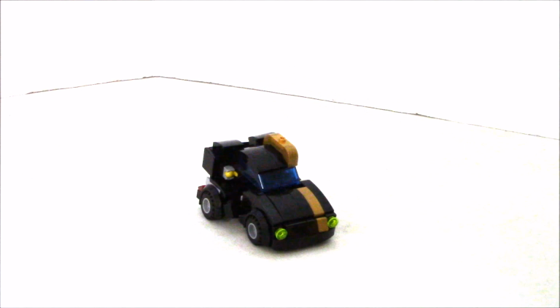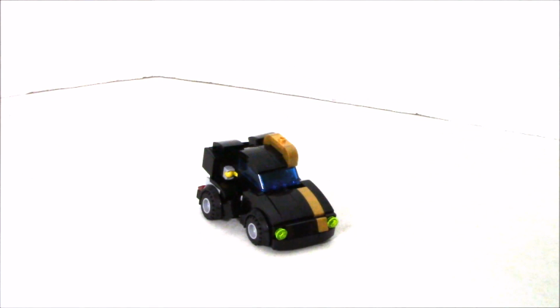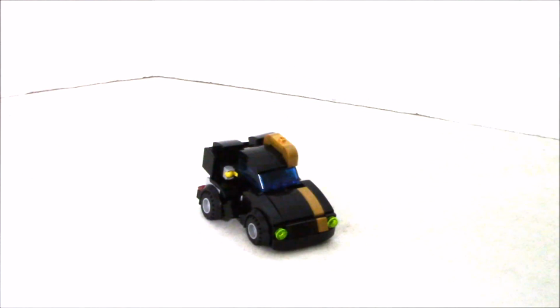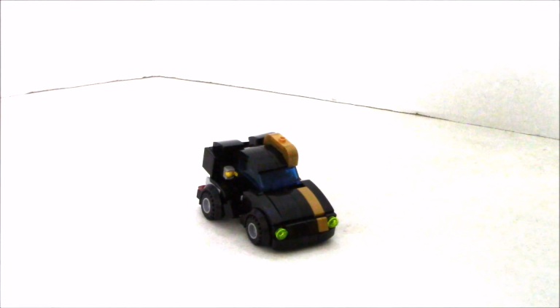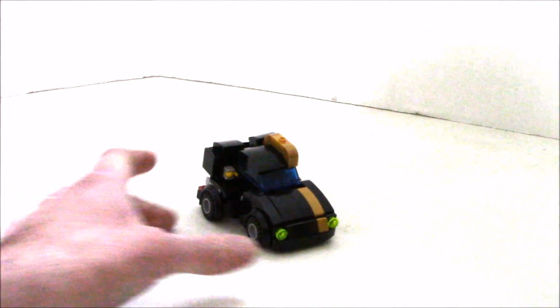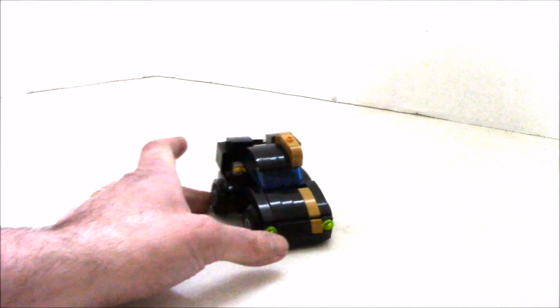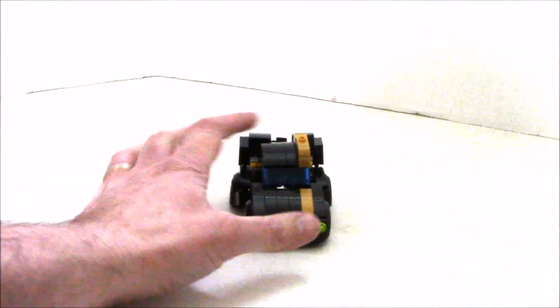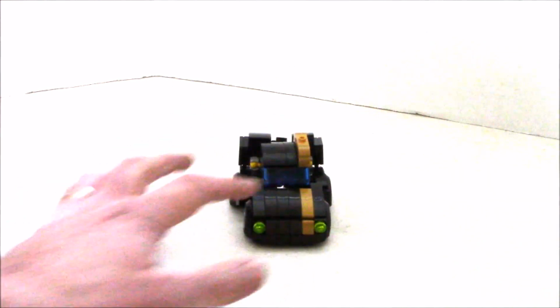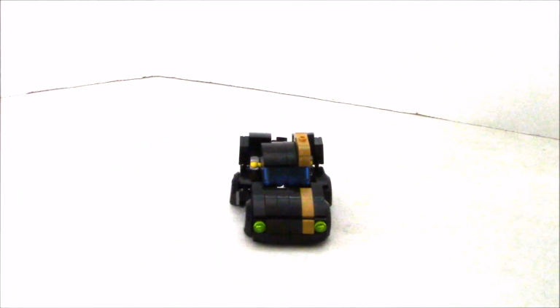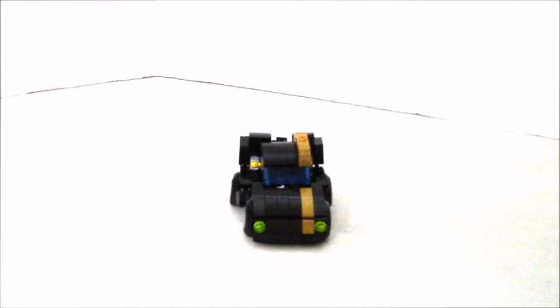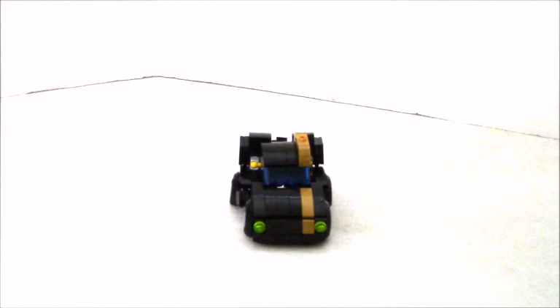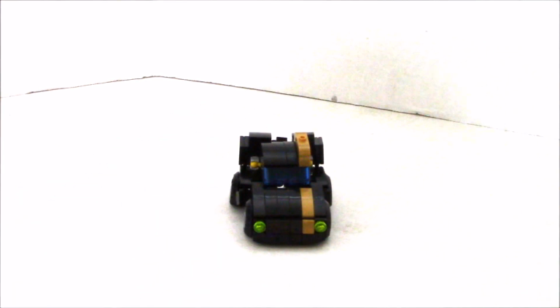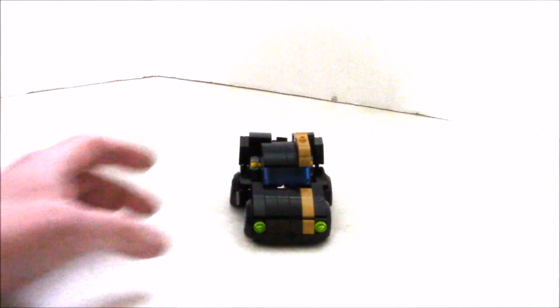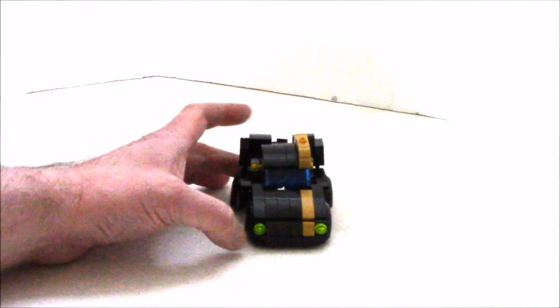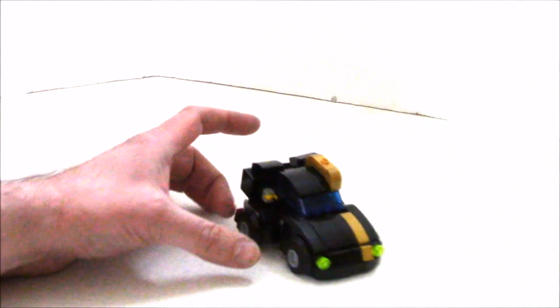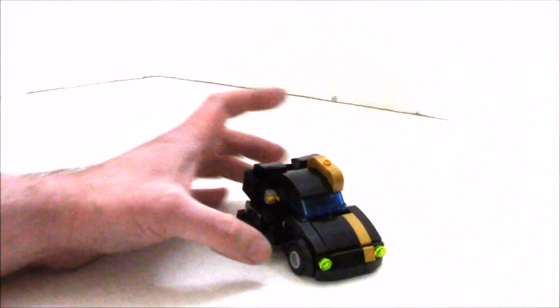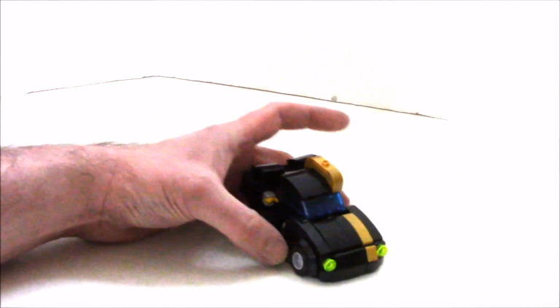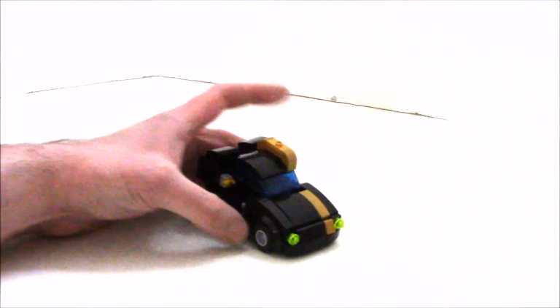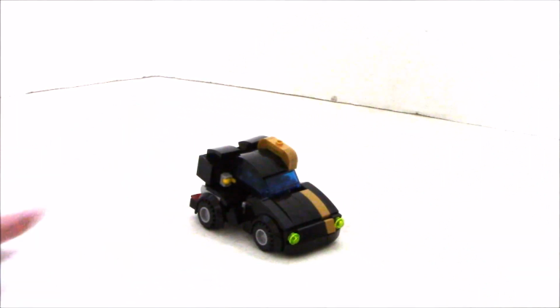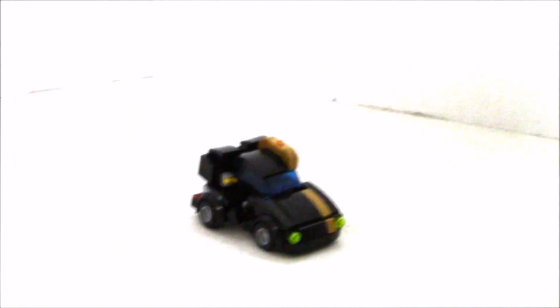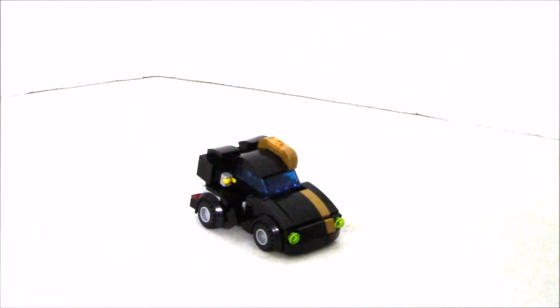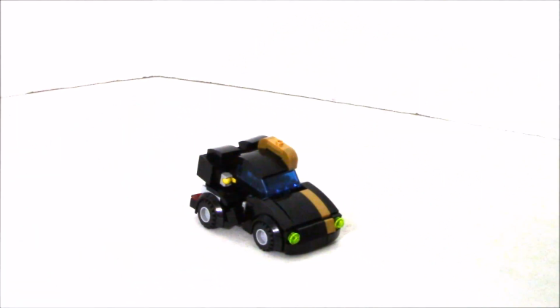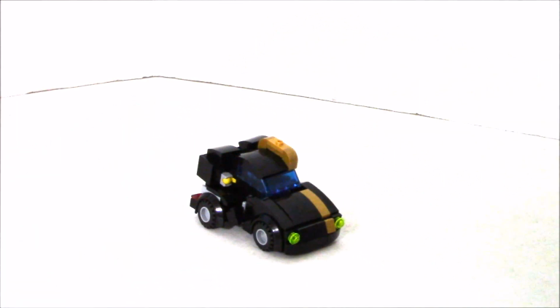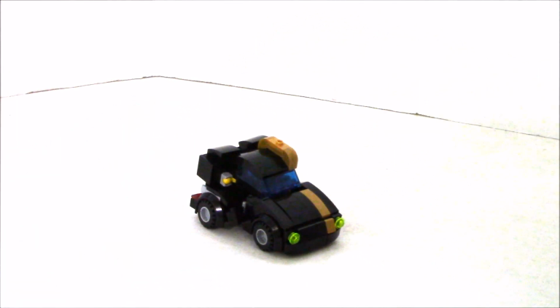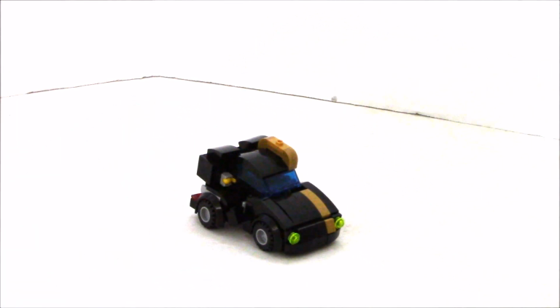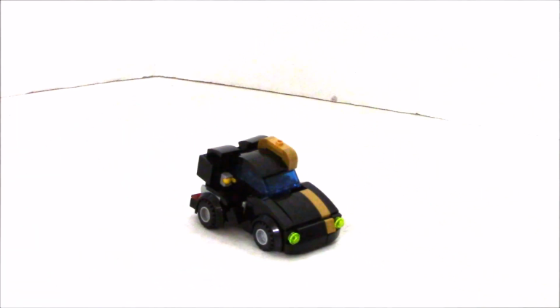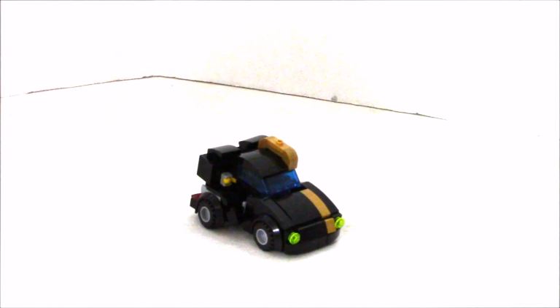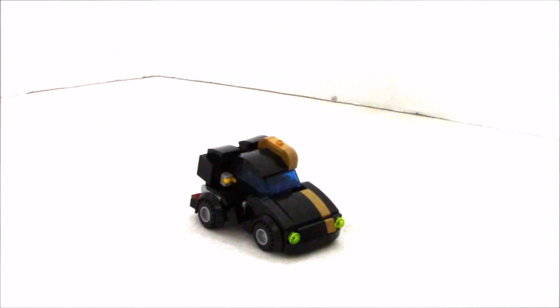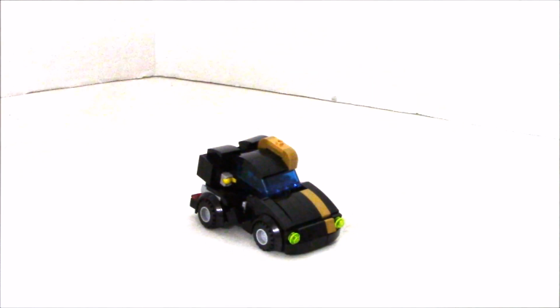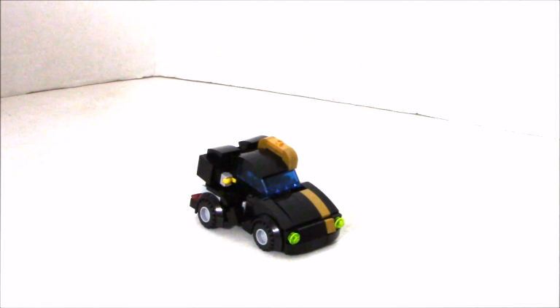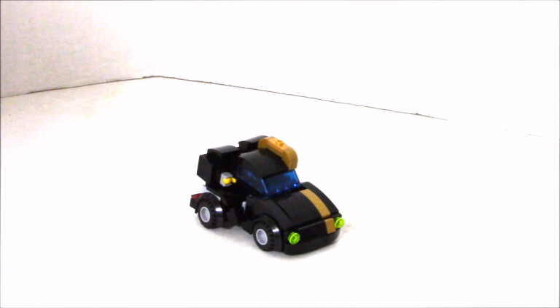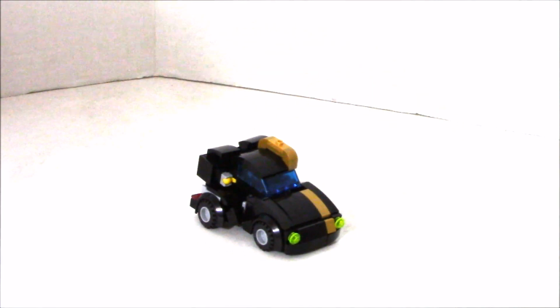It is nicely decorated in black with gold trim, a nice gold stripe down the side, which of course looks nice and has a nice detail in robot mode.